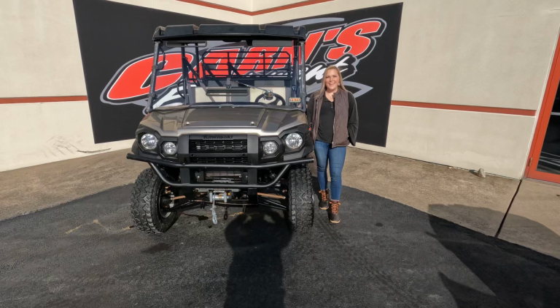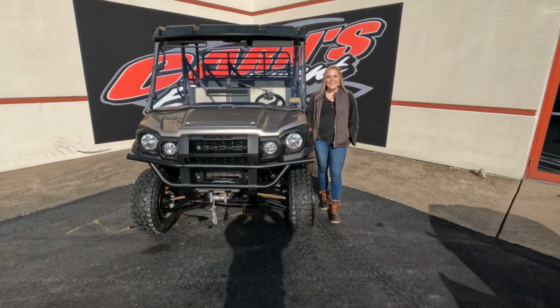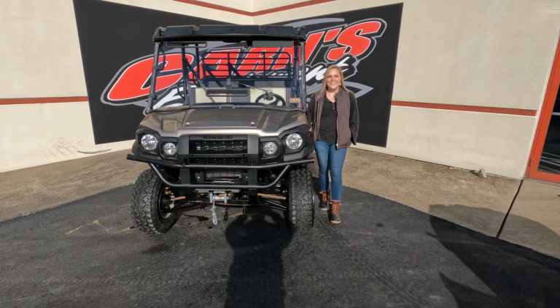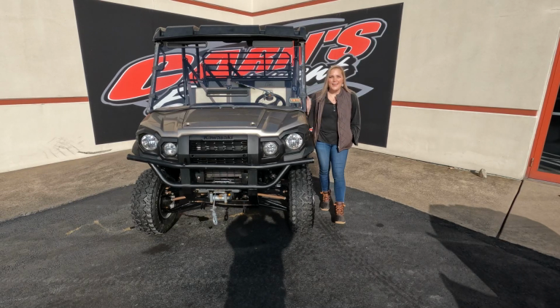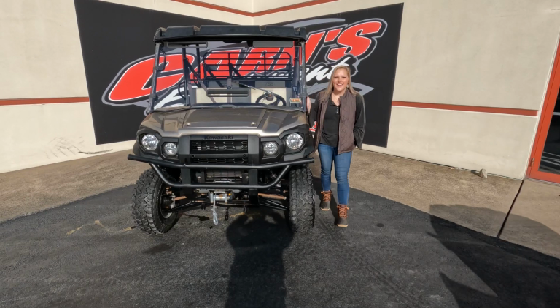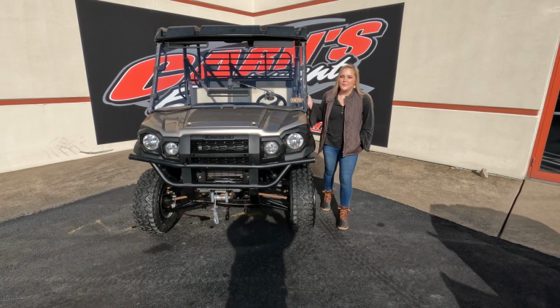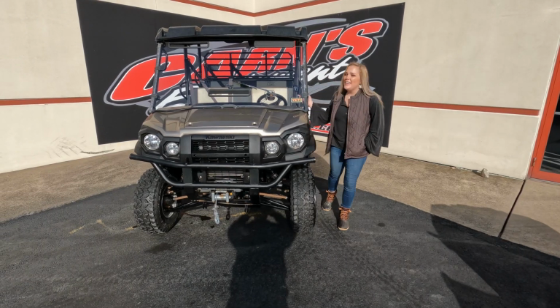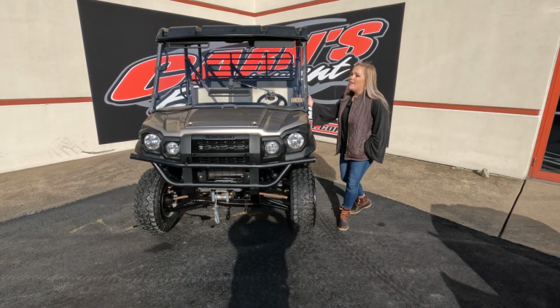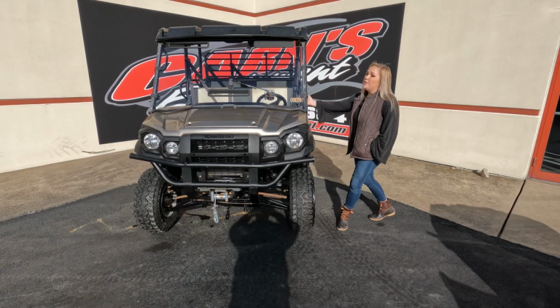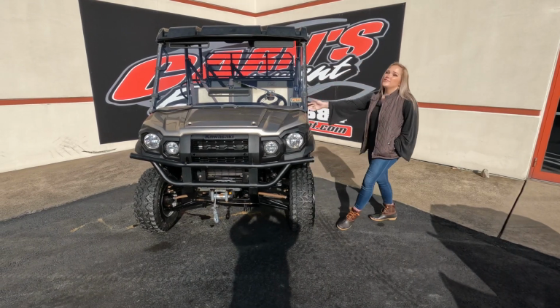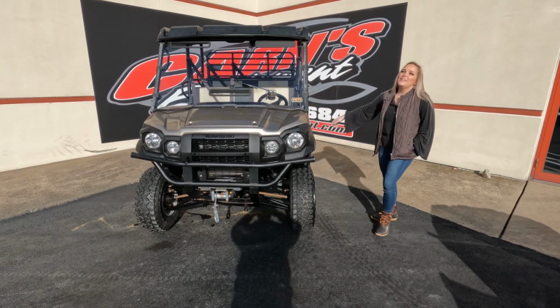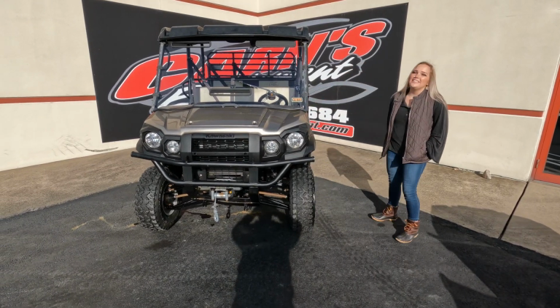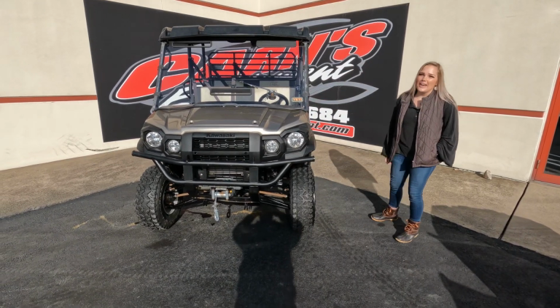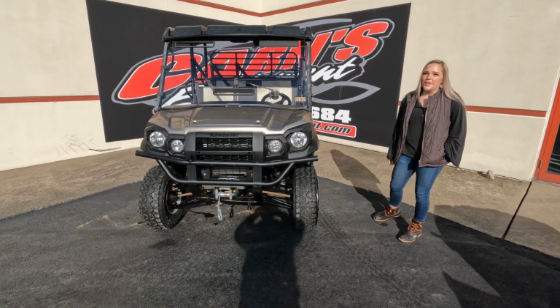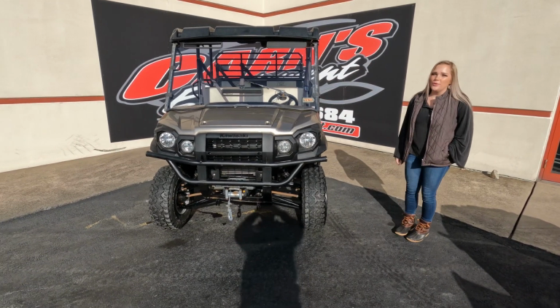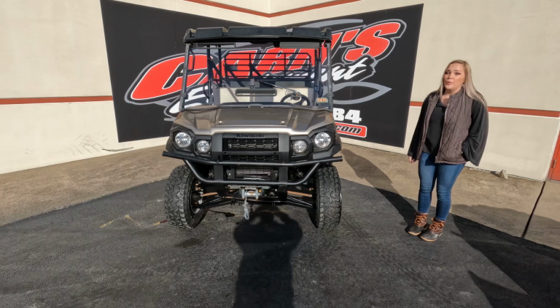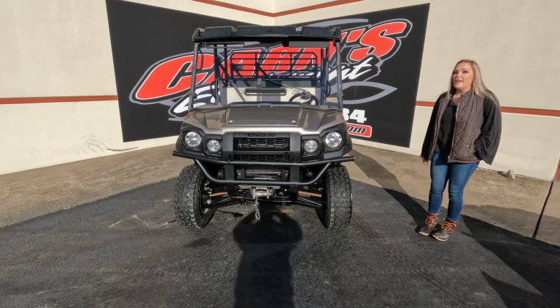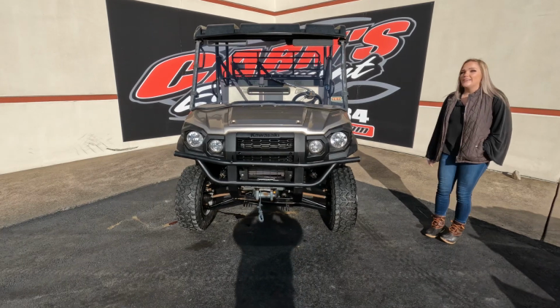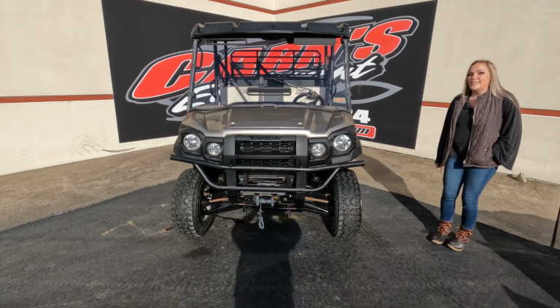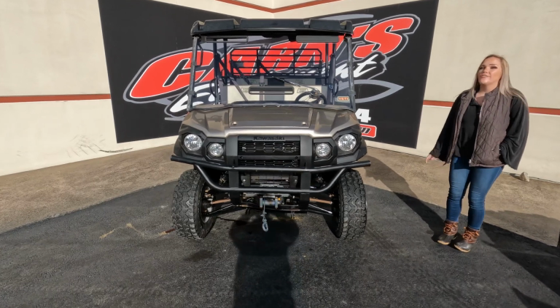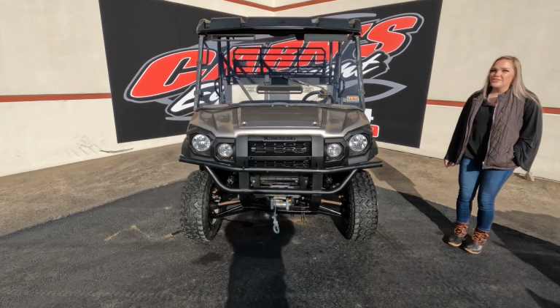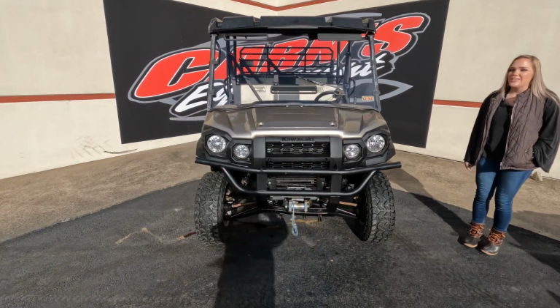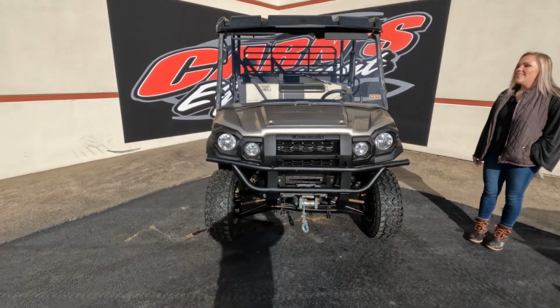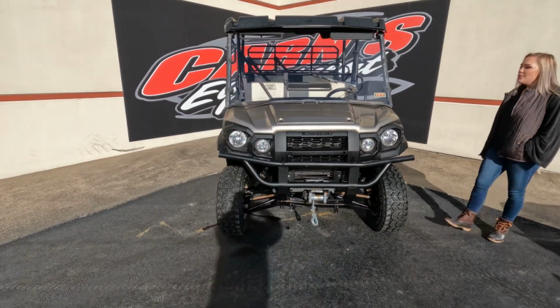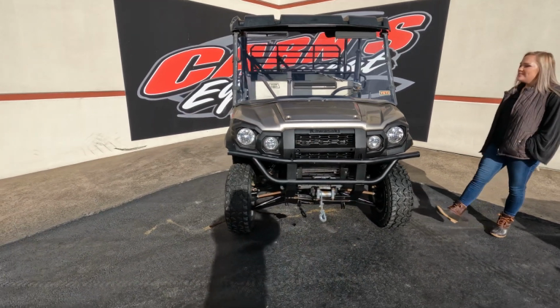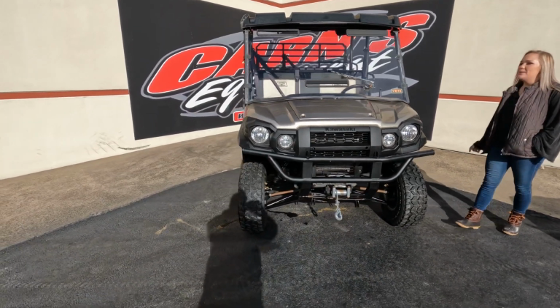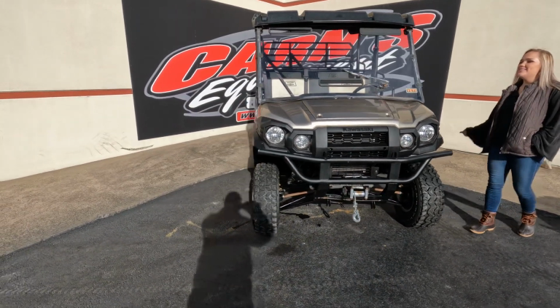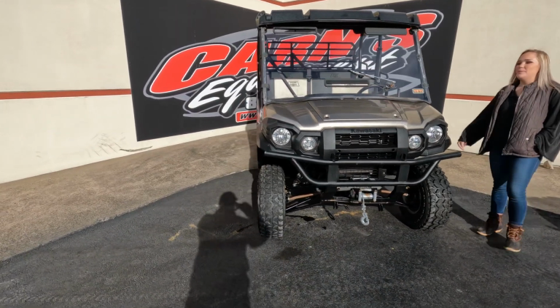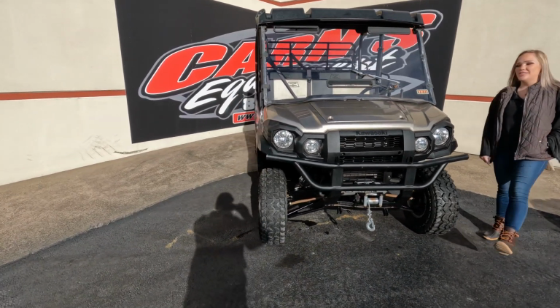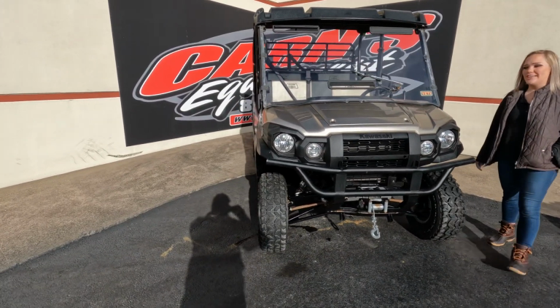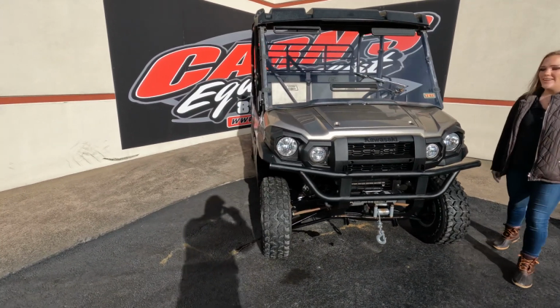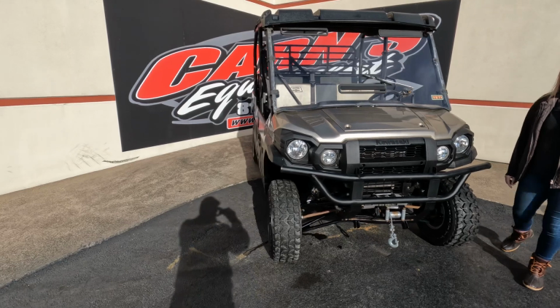Hey guys, this is Sam down here at Karns Quentin. Today I have a used 2018 Kawasaki Mule Pro FX-T Ranch Edition. A lot of words there, but this is a special edition that Kawasaki has.